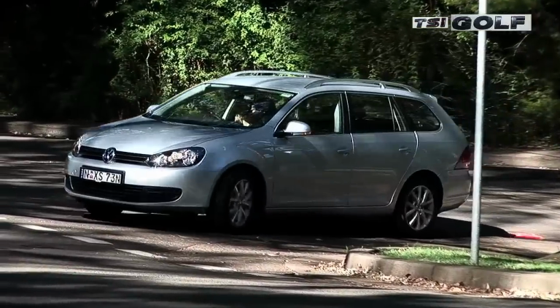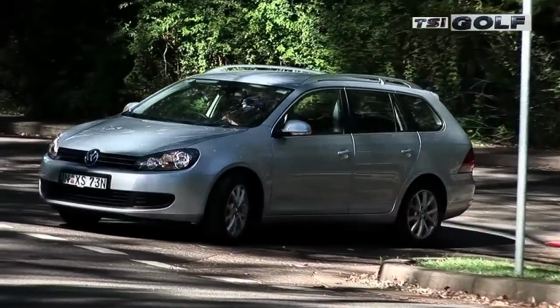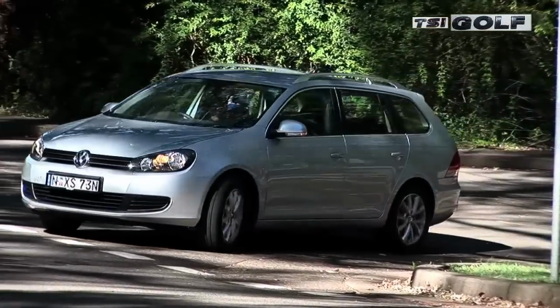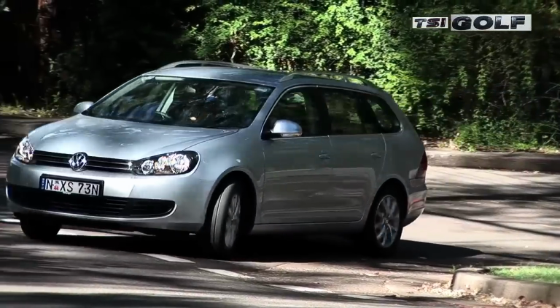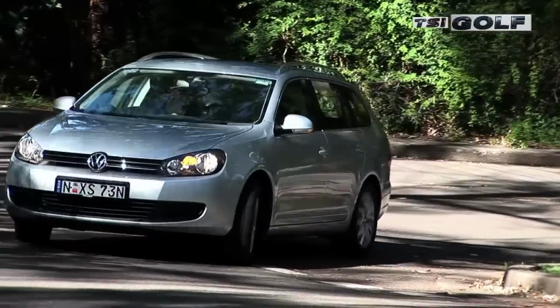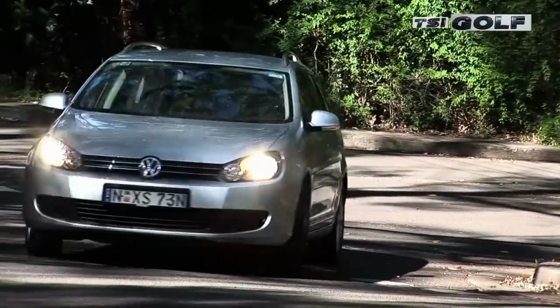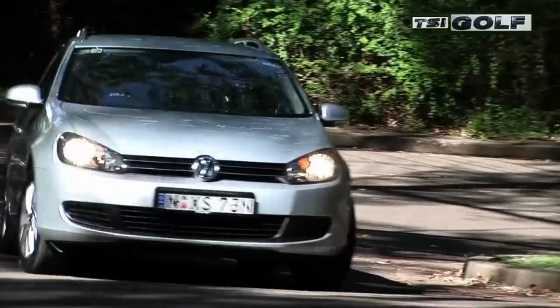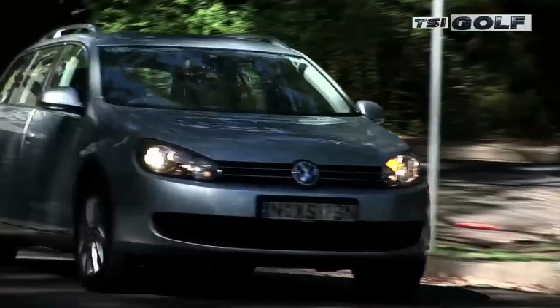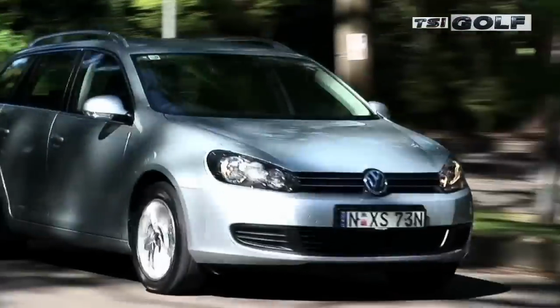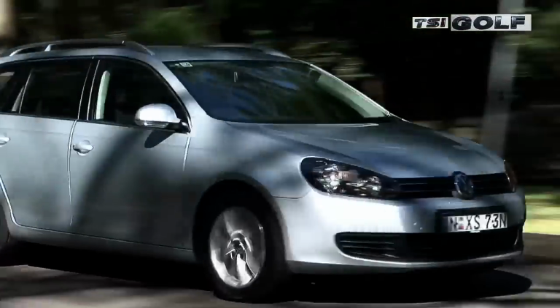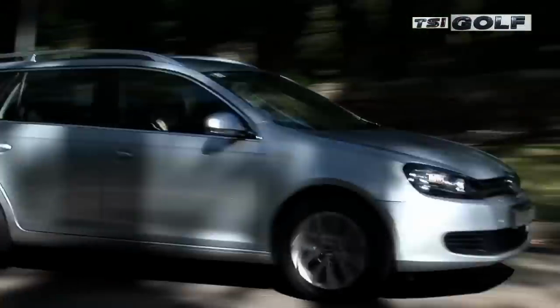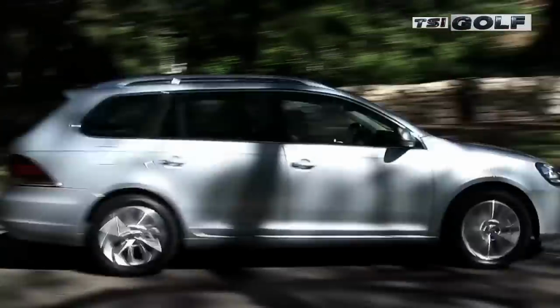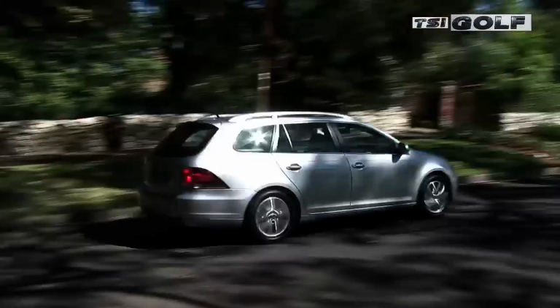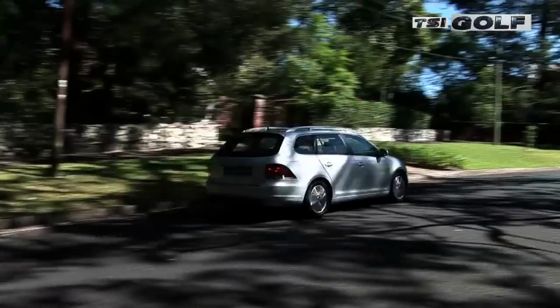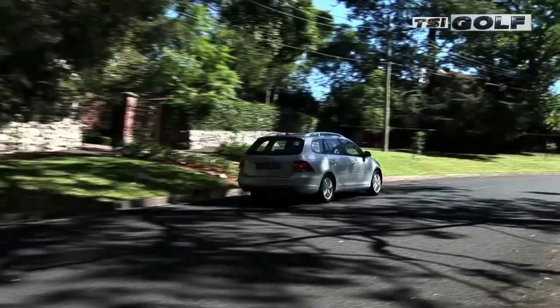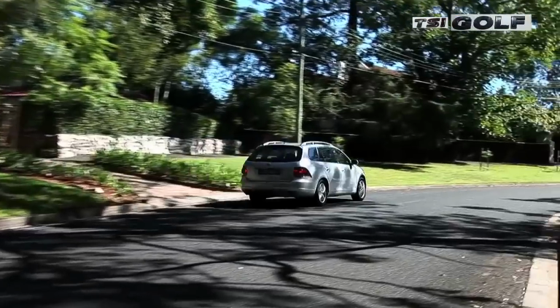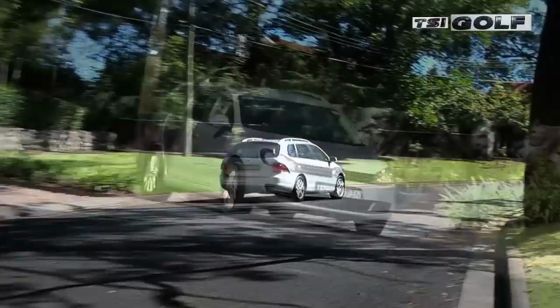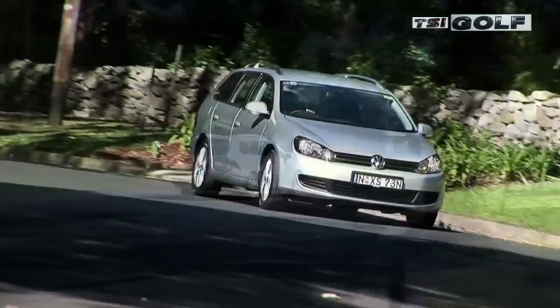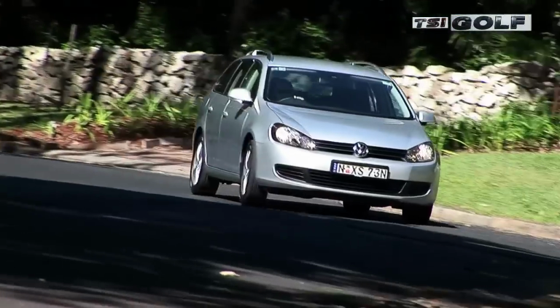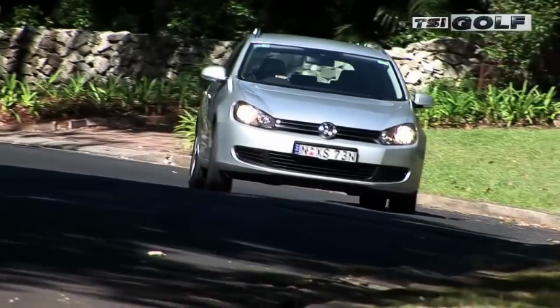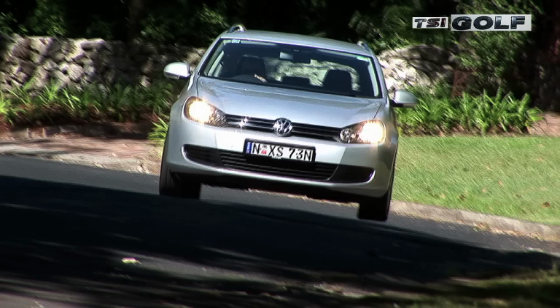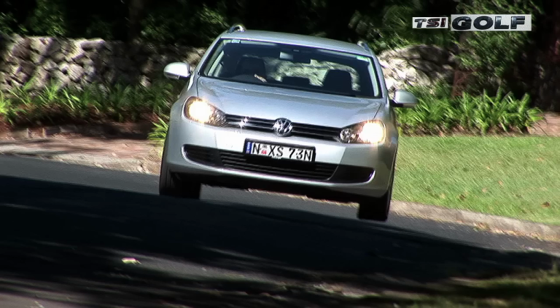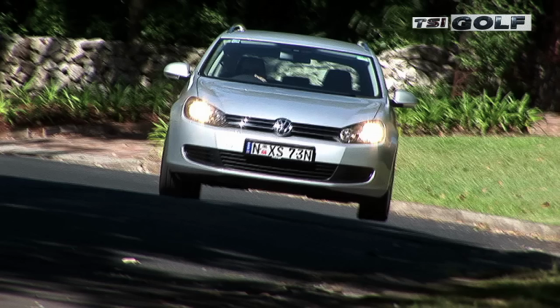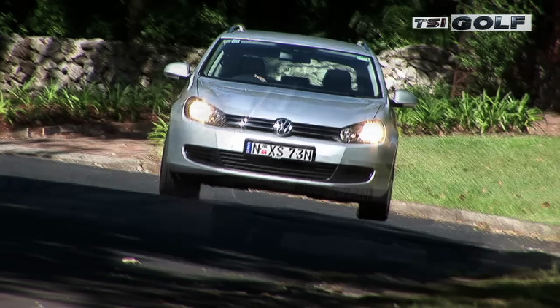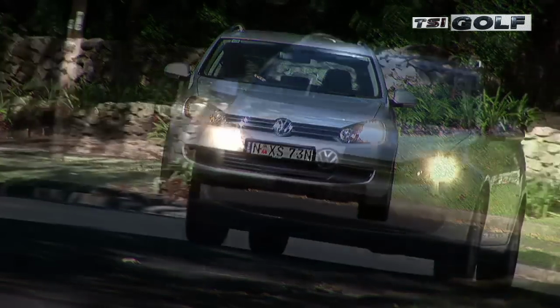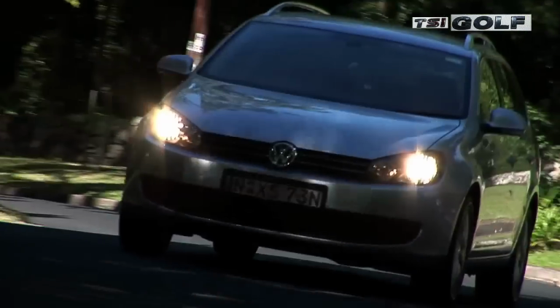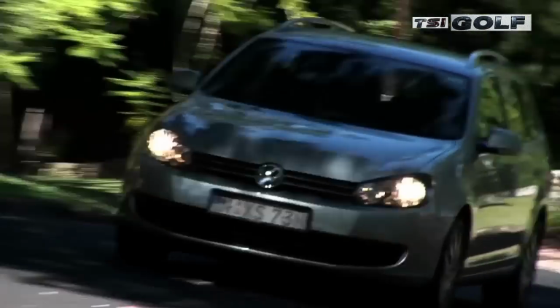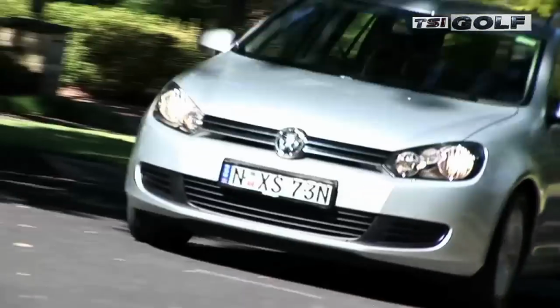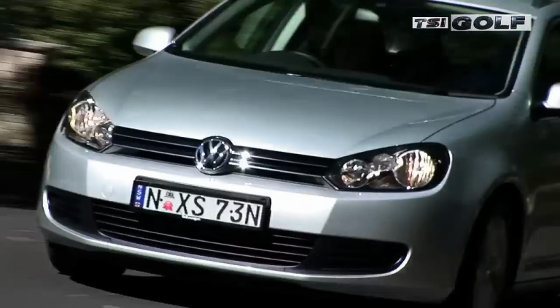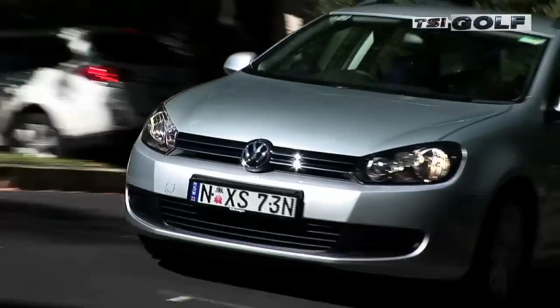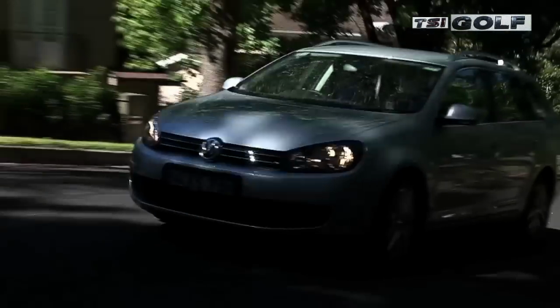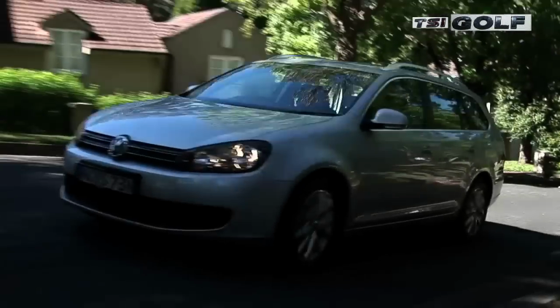This version of the Golf Wagon costs $33,990 plus on-road costs, which isn't bad for a car that can basically do all the same things as the regular hatch, but has the flexibility and space for the family or those who like to get out and about.